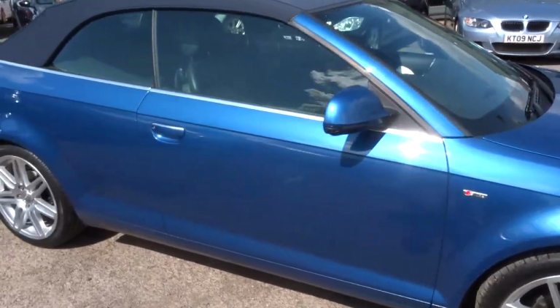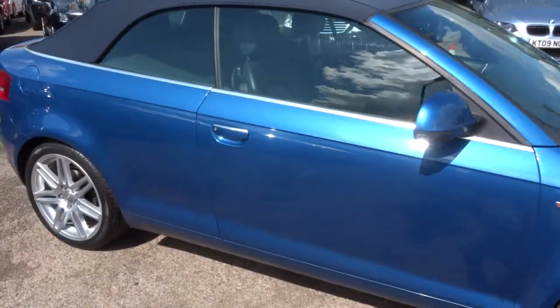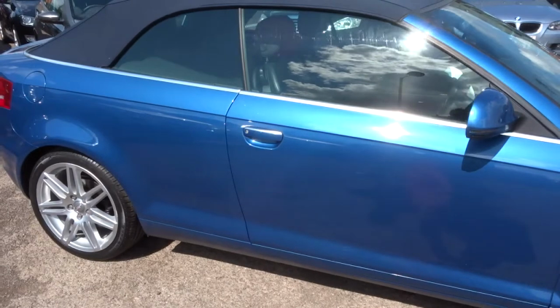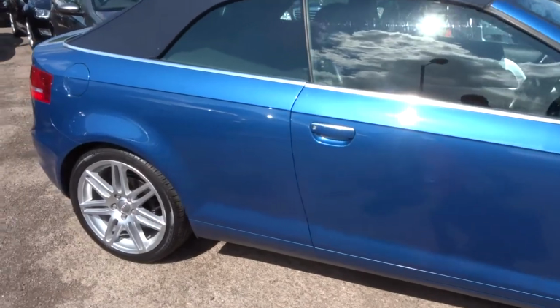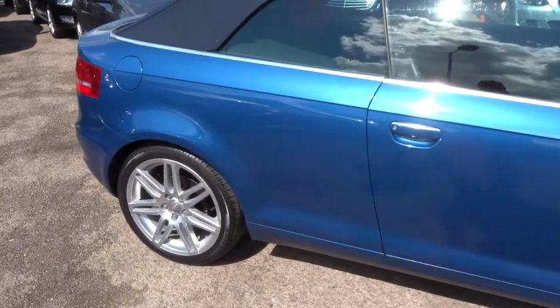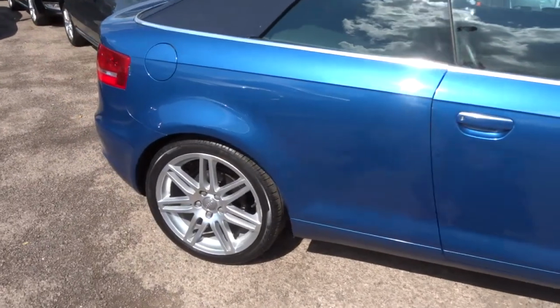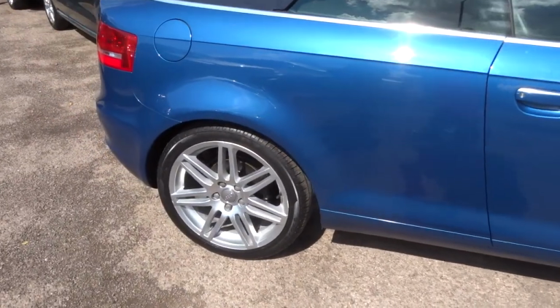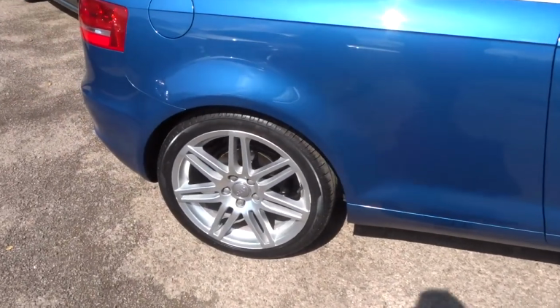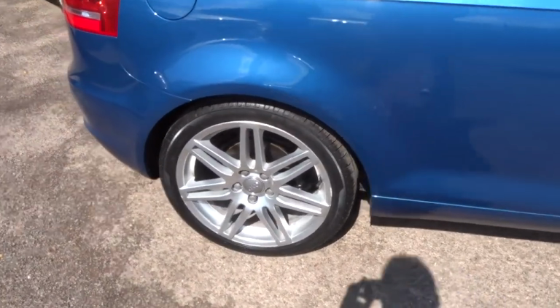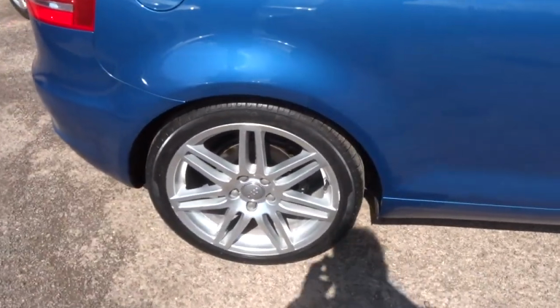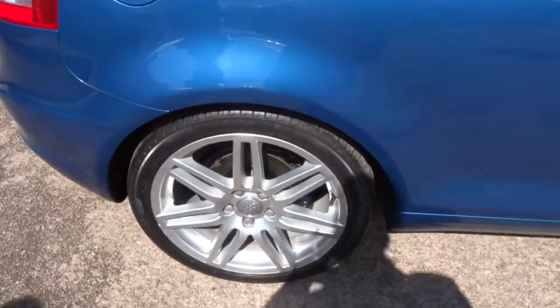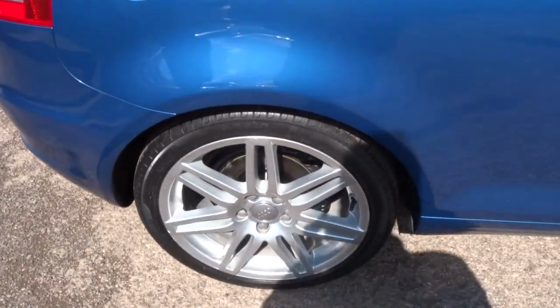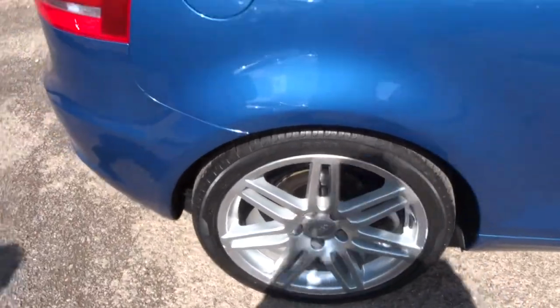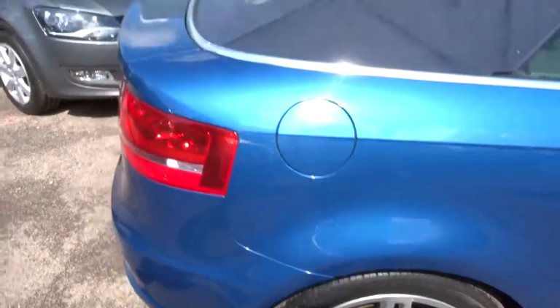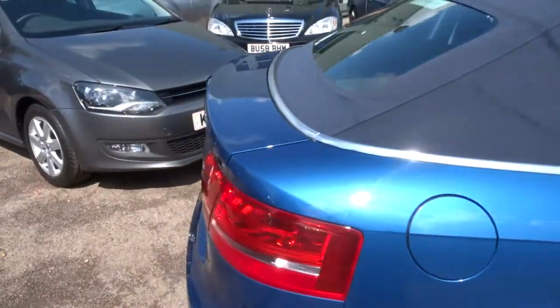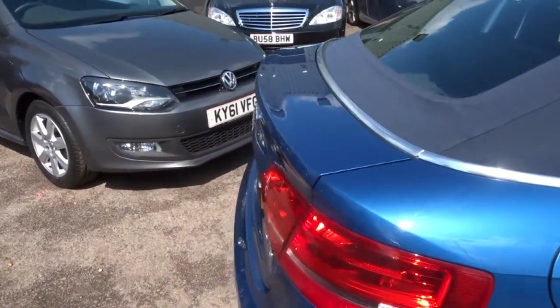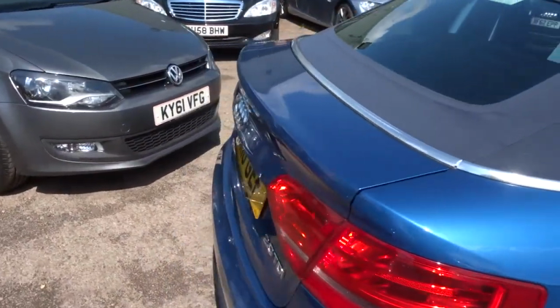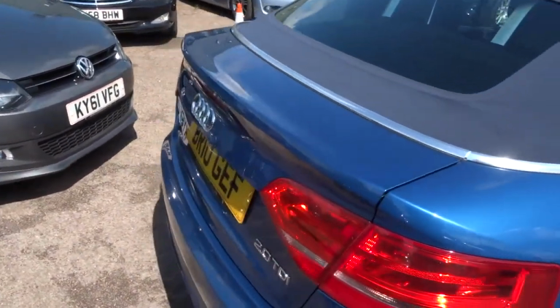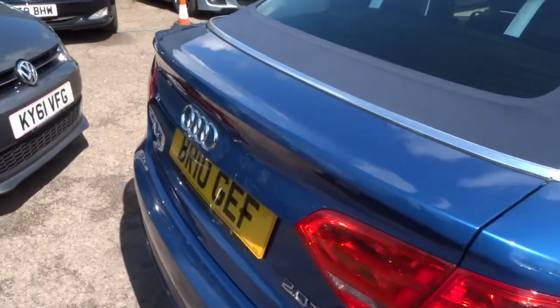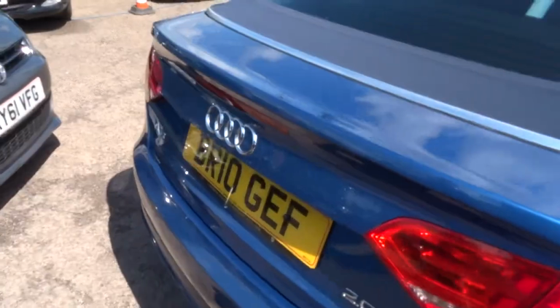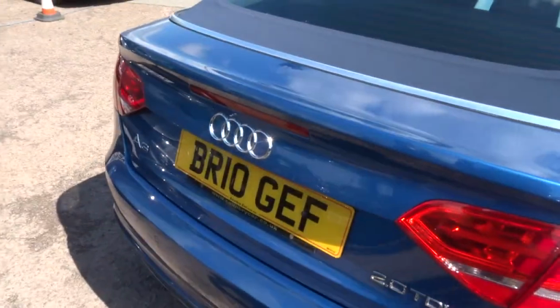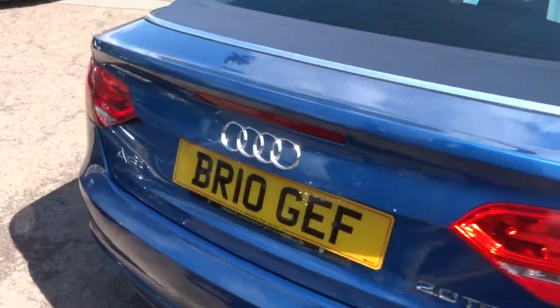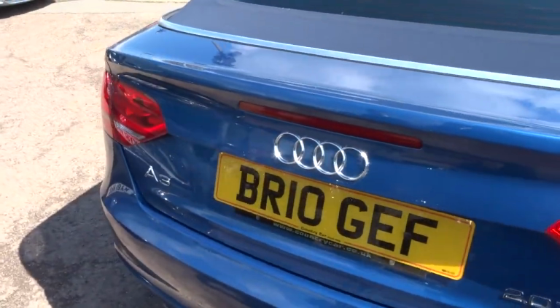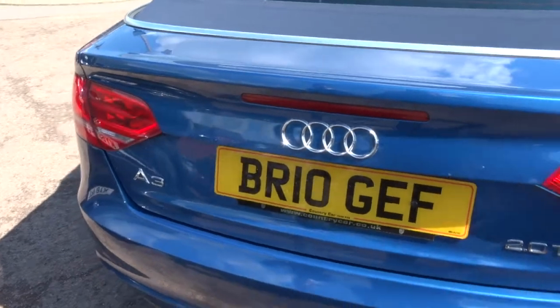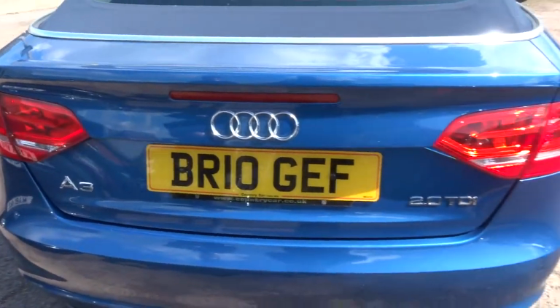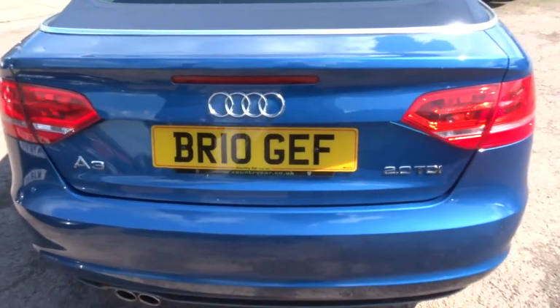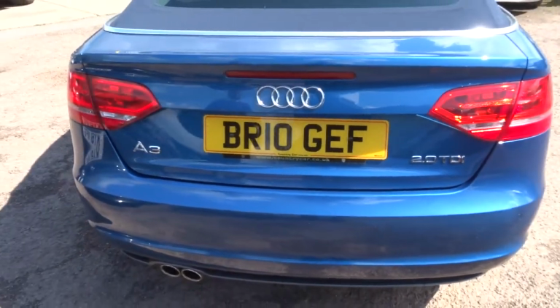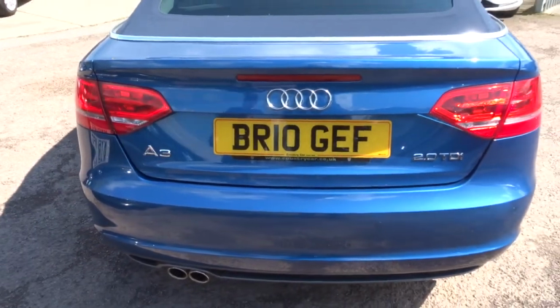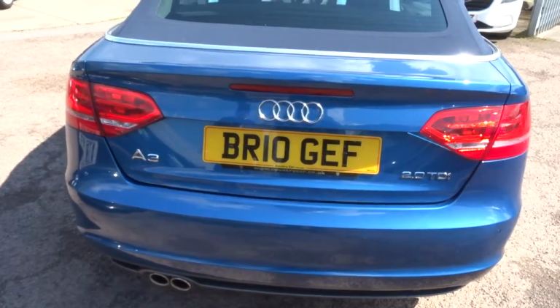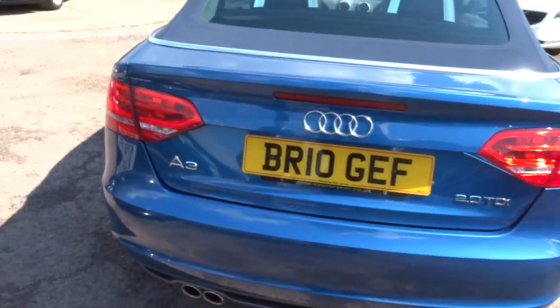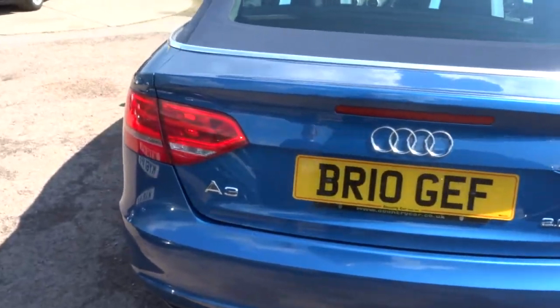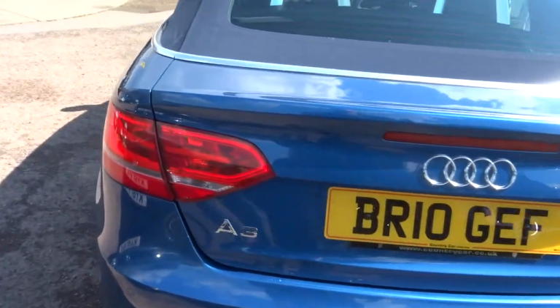So this is the S line, with beautiful Audi alloy wheels. The soft top is also in blue, which contrasts very well with the silver chrome. It's a 2 litre diesel, semi-automatic.